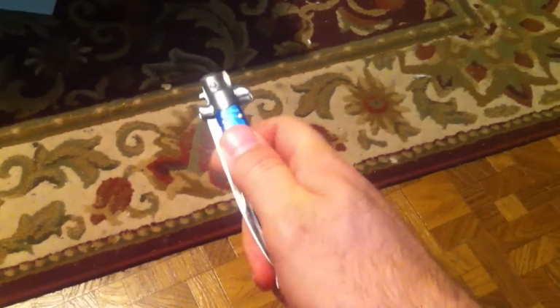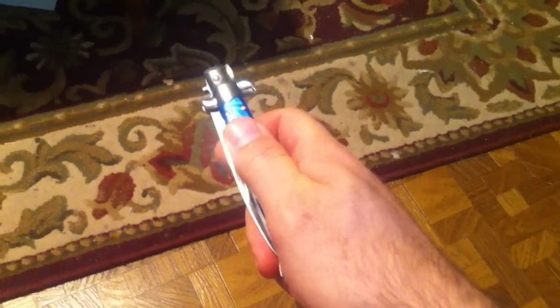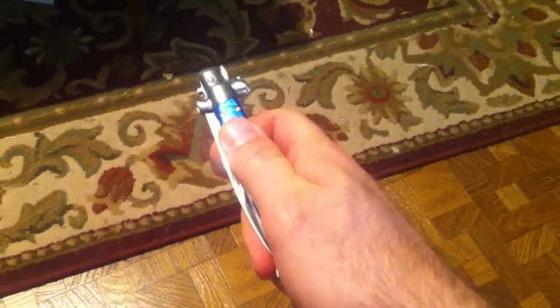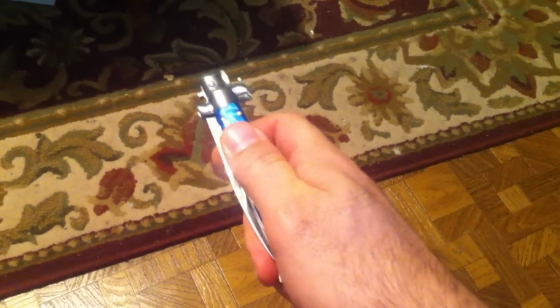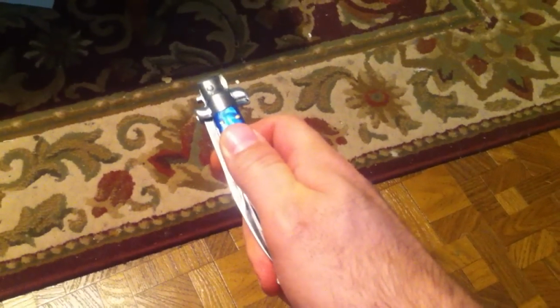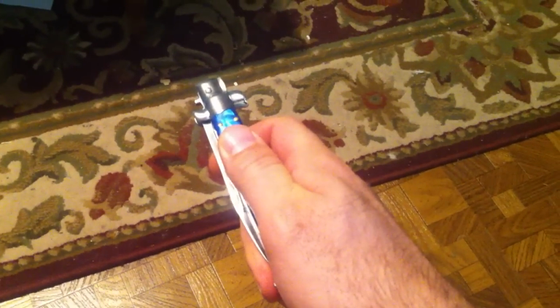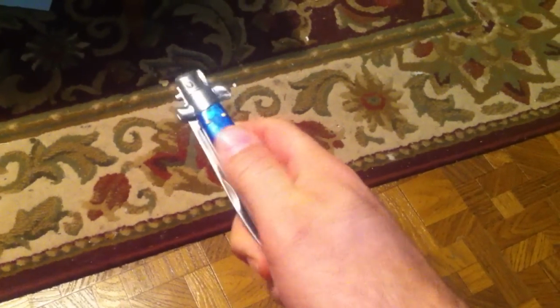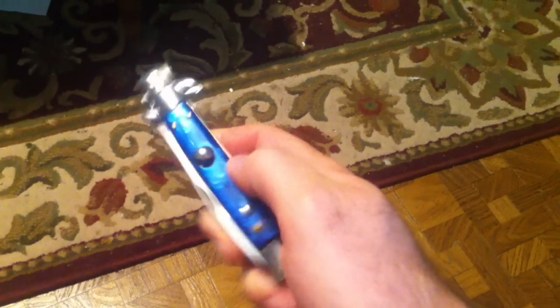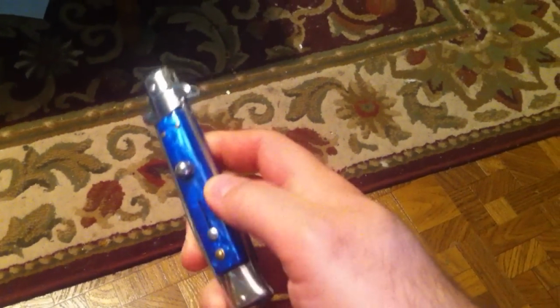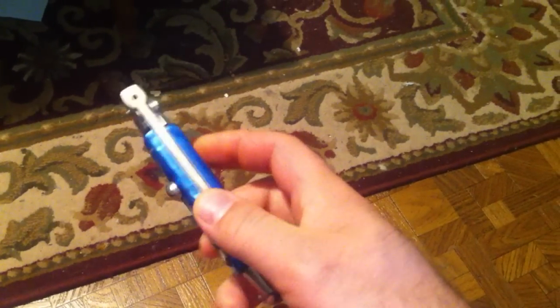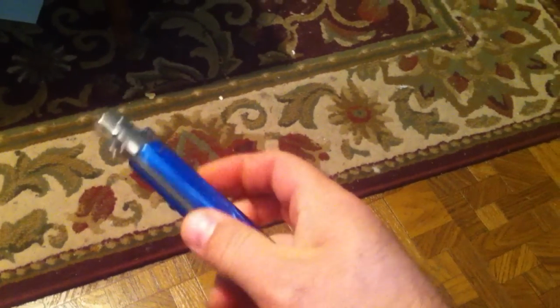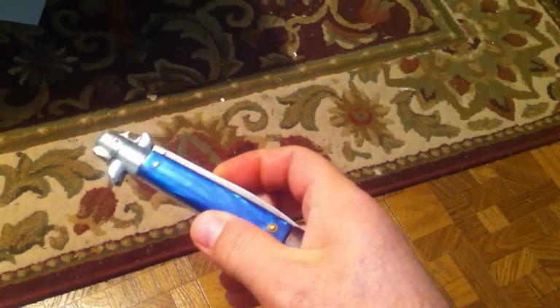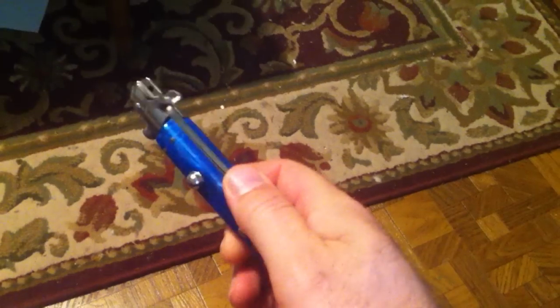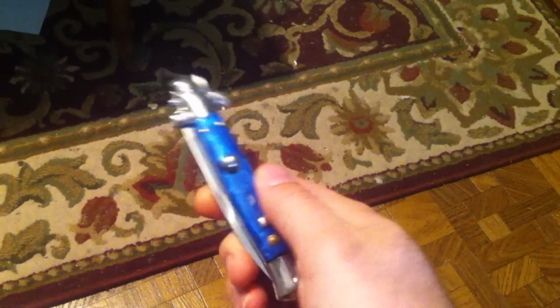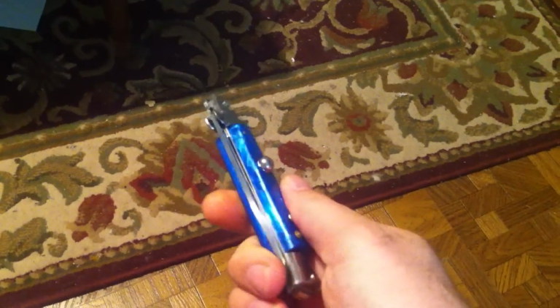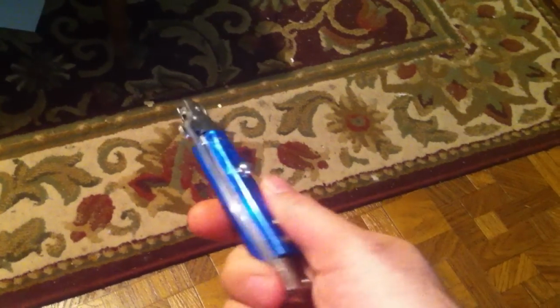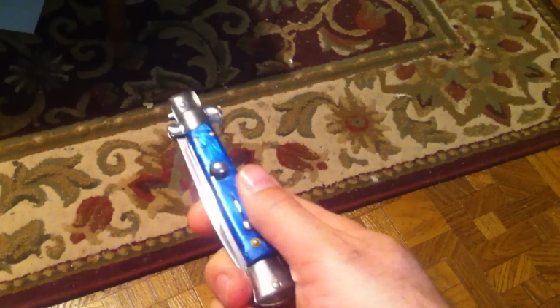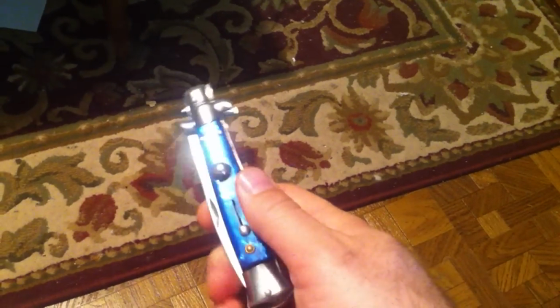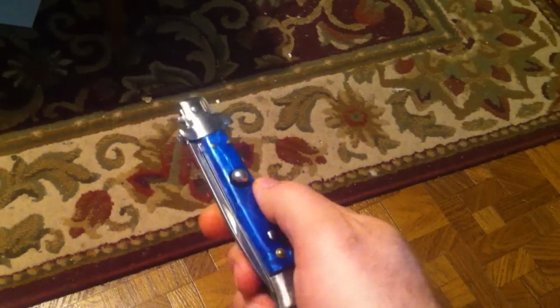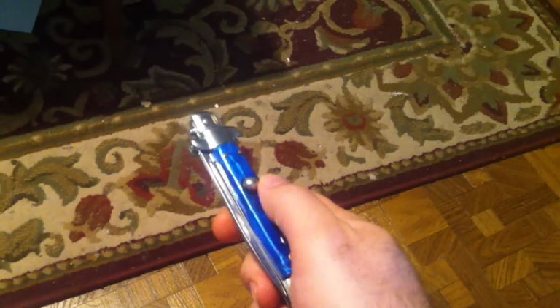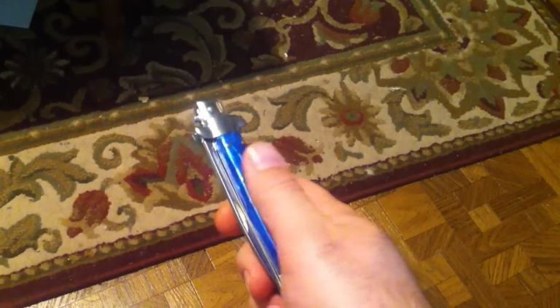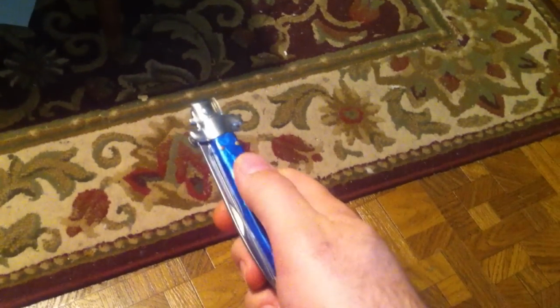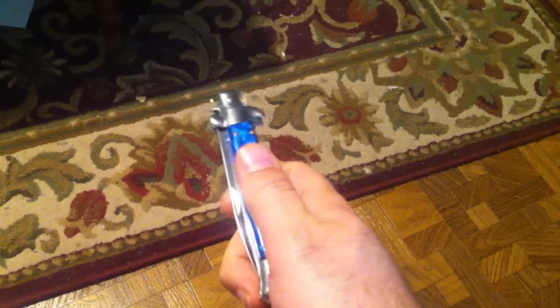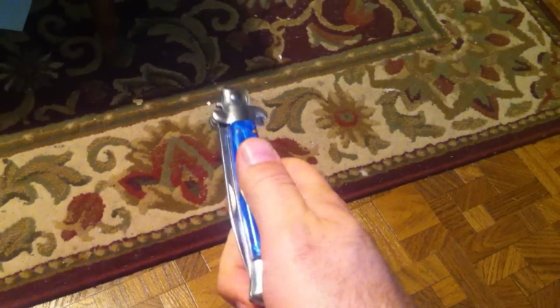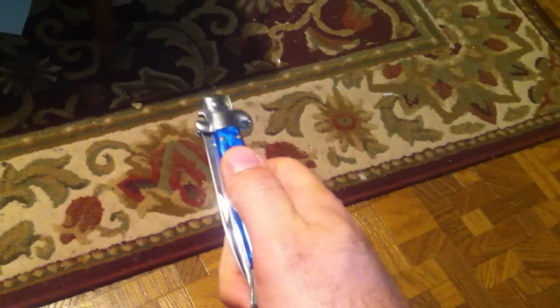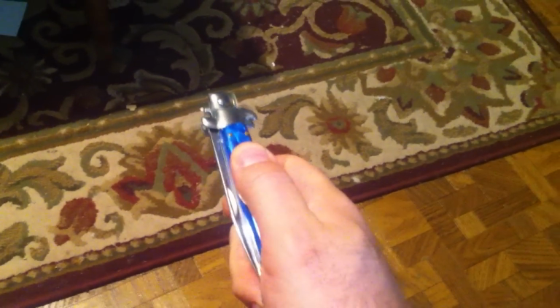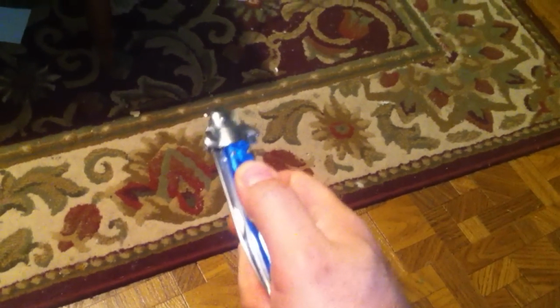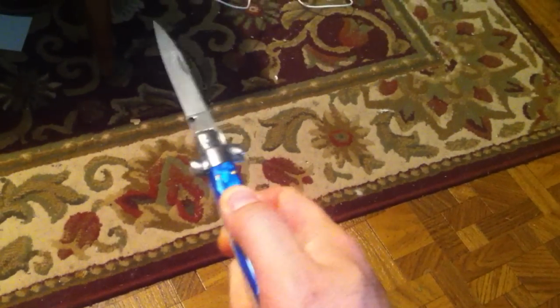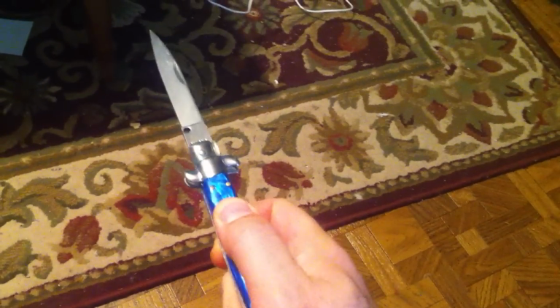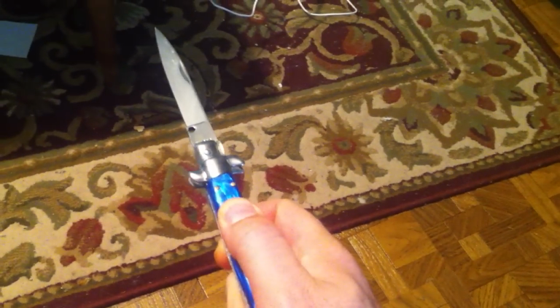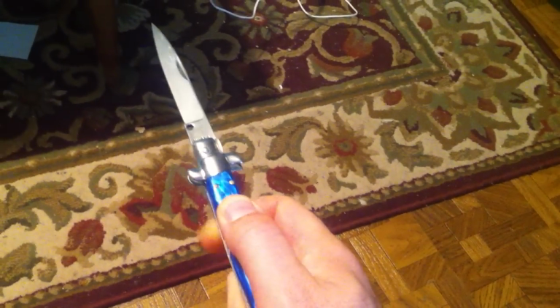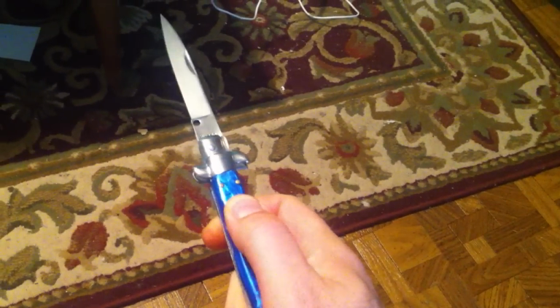Today we're going to show you how to operate a basic switchblade. You see the button? You press the button. Just like that.